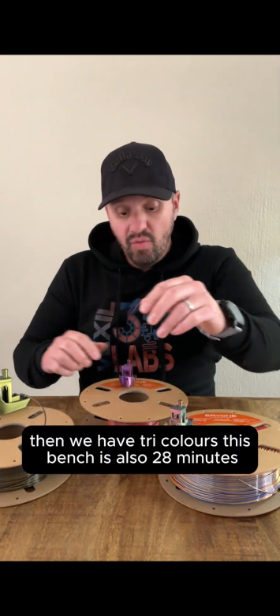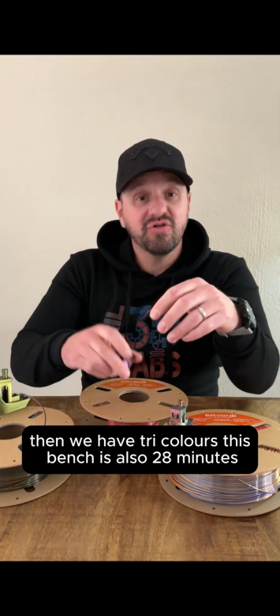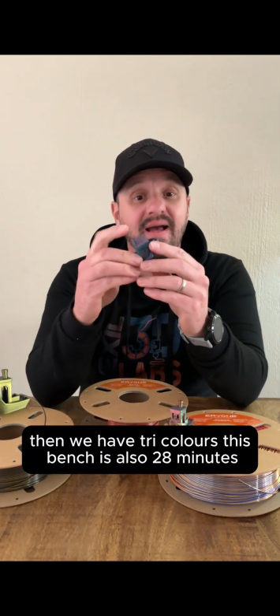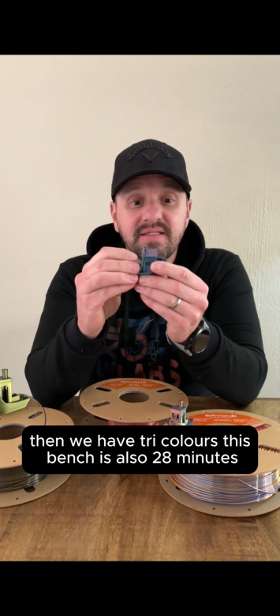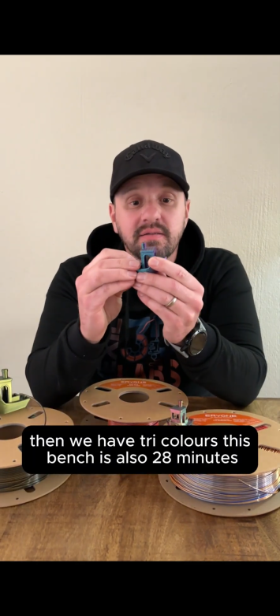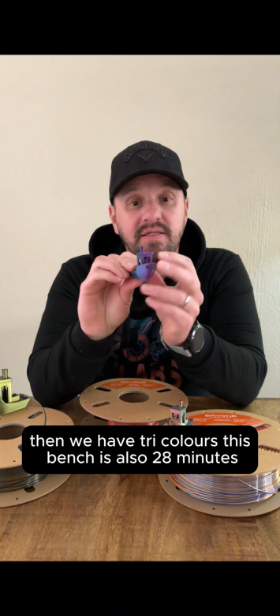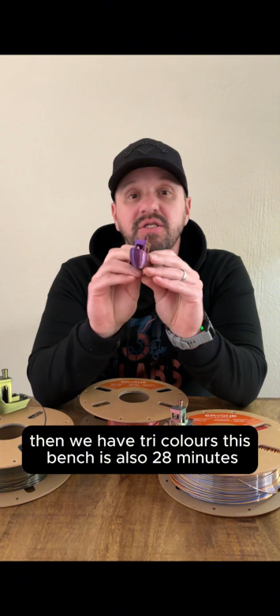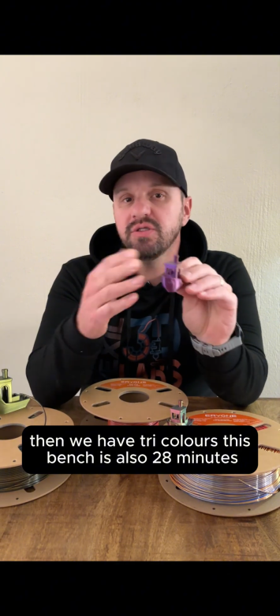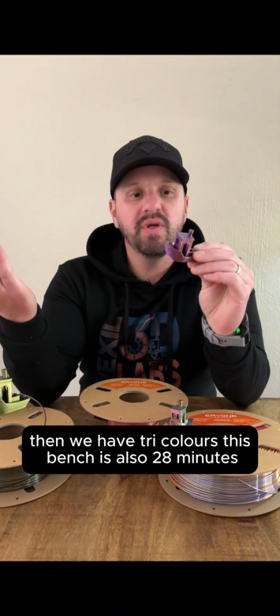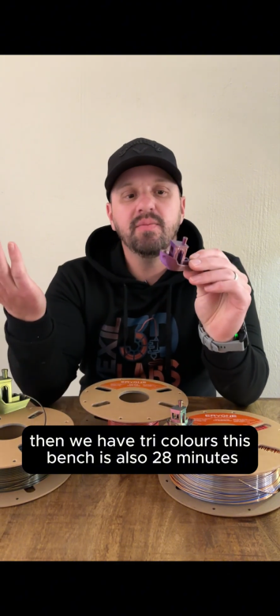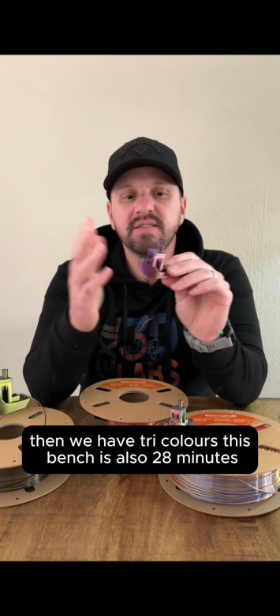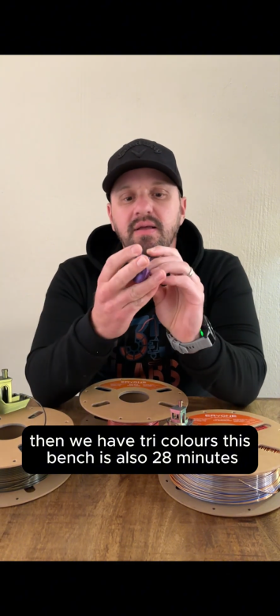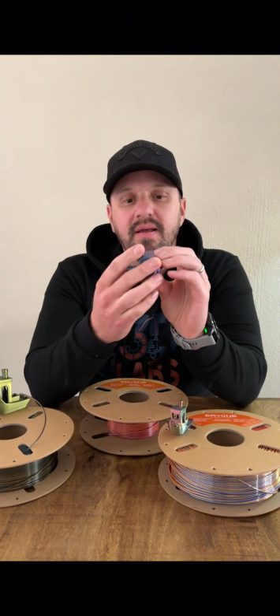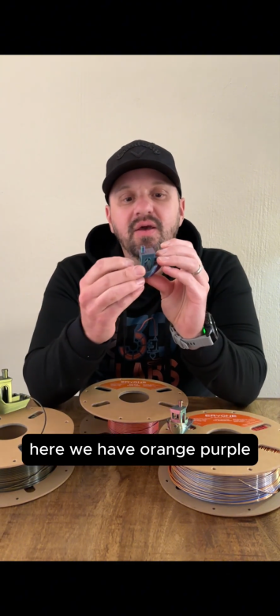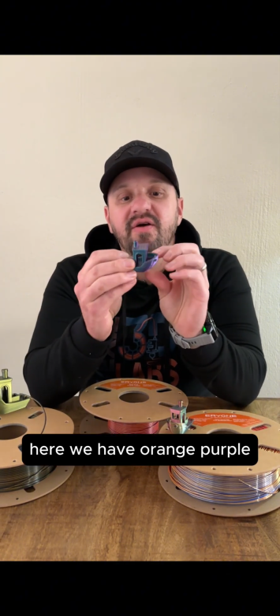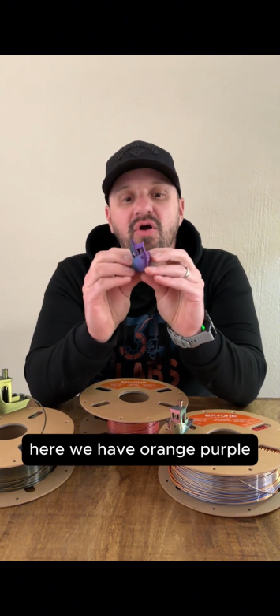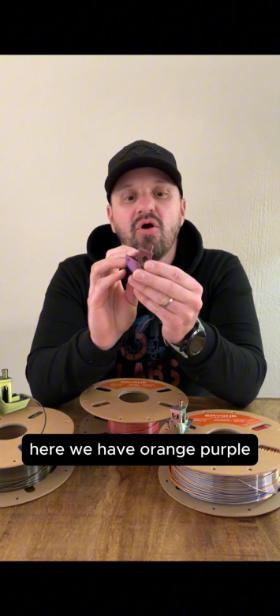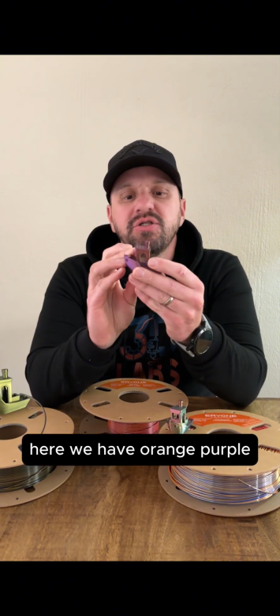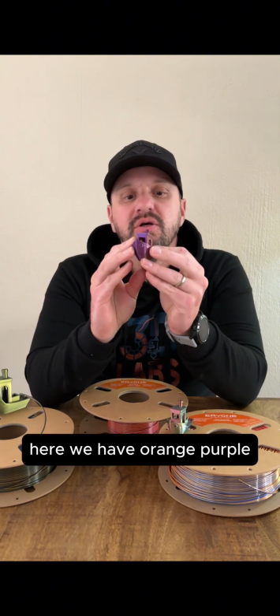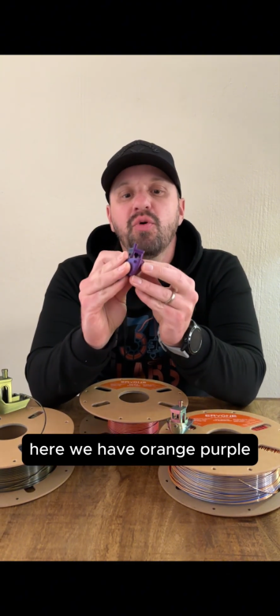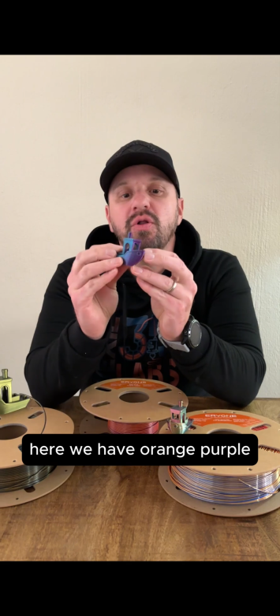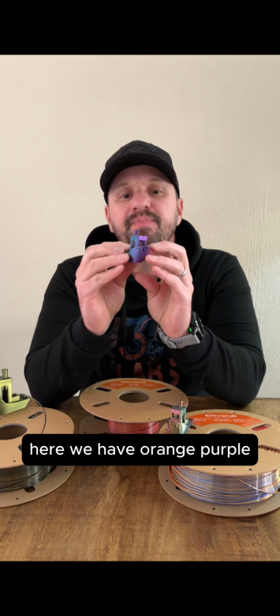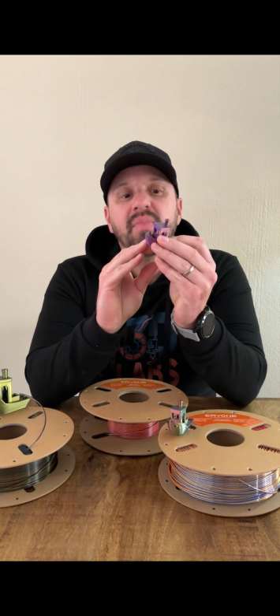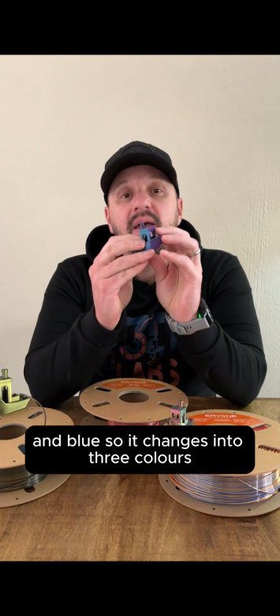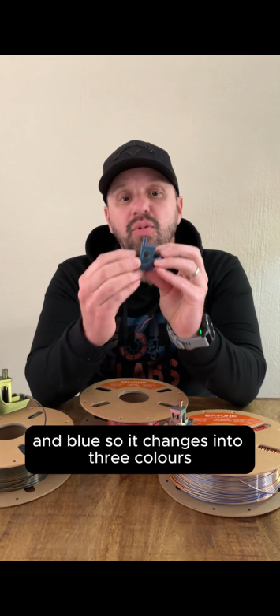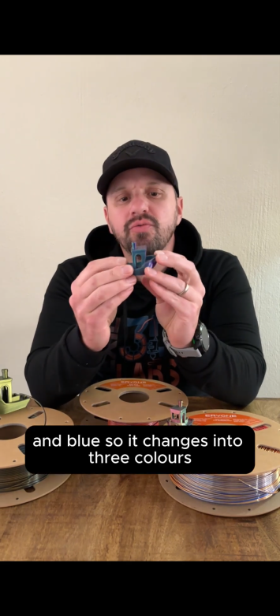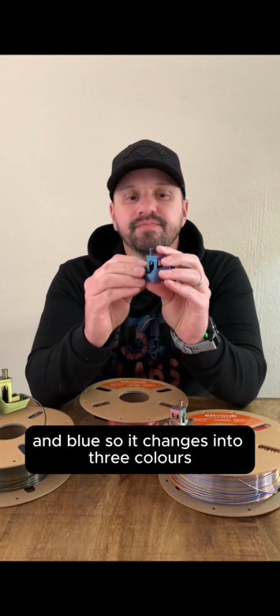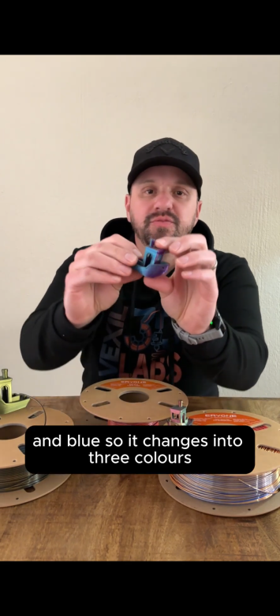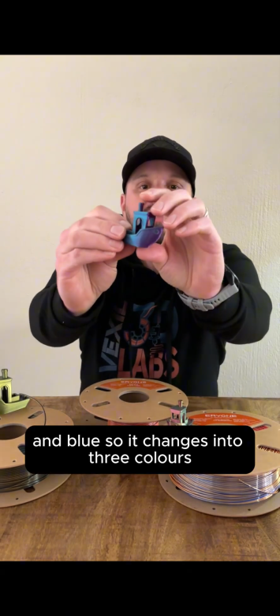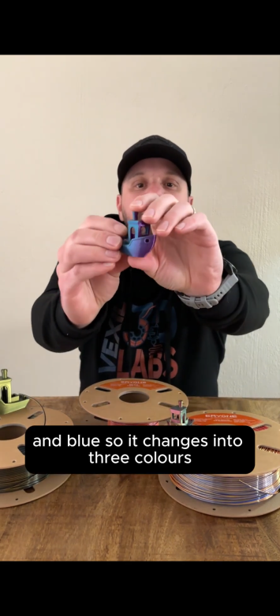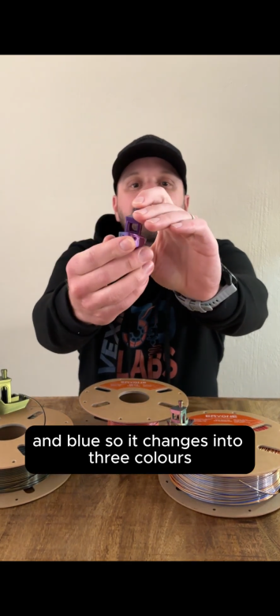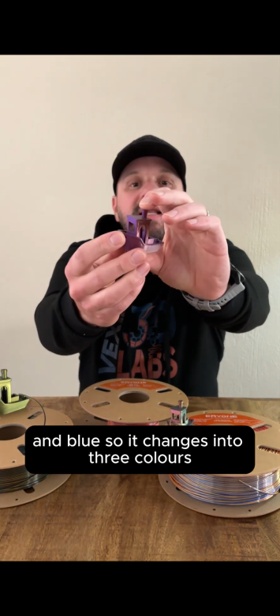Then we have tri colors. This Benchy also took 28 minutes. Here we have orange, purple, and blue — so it changes into three colors.